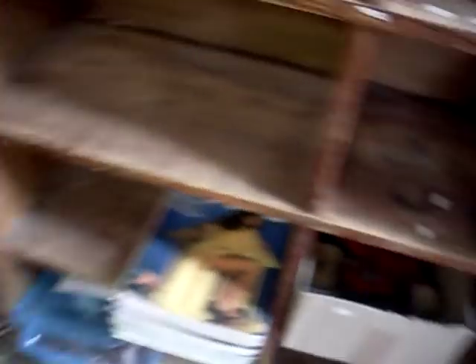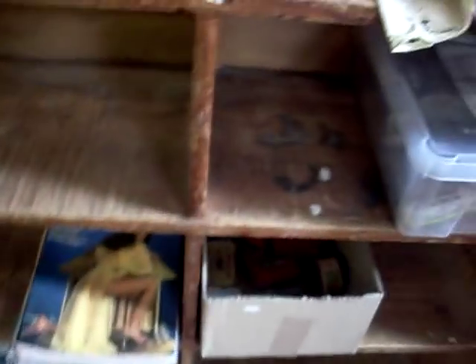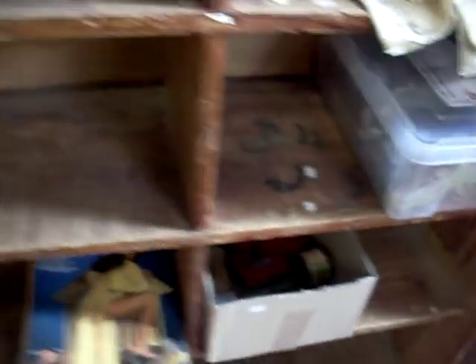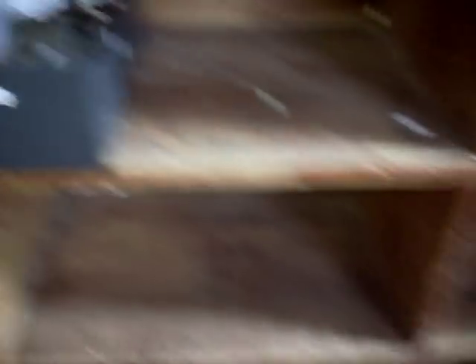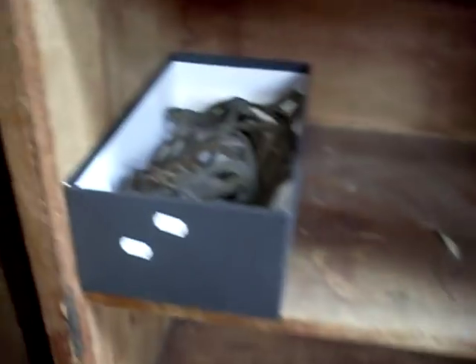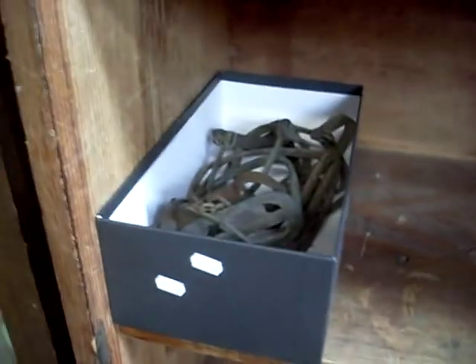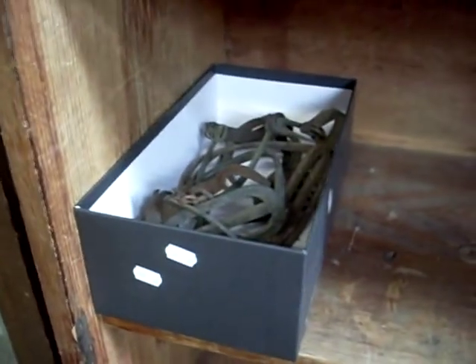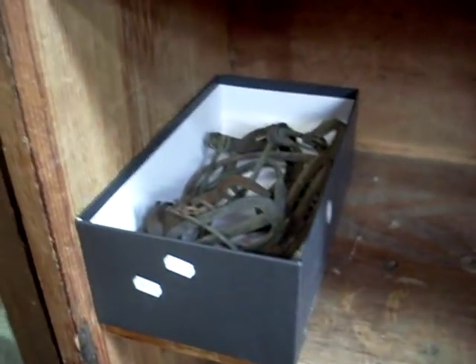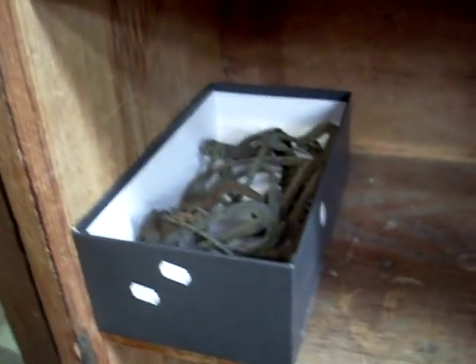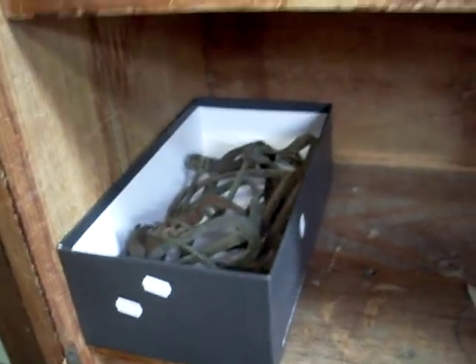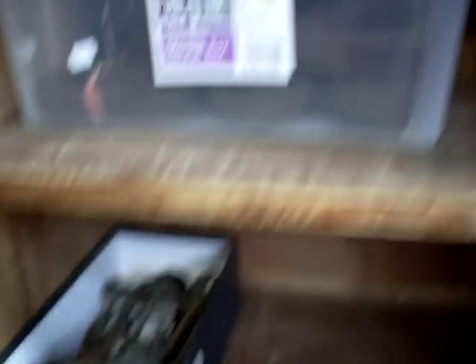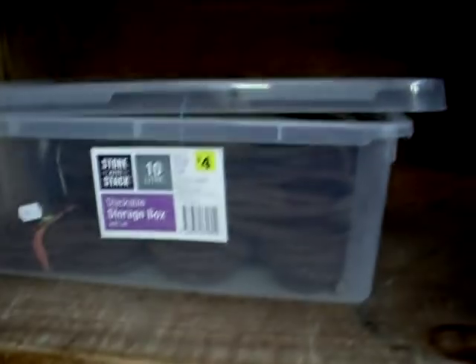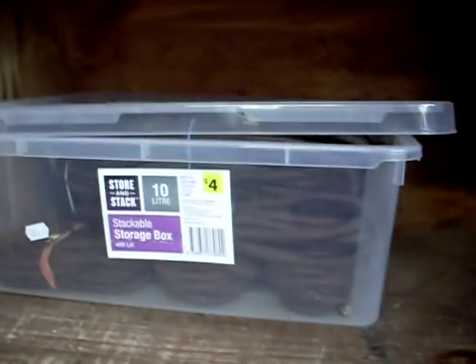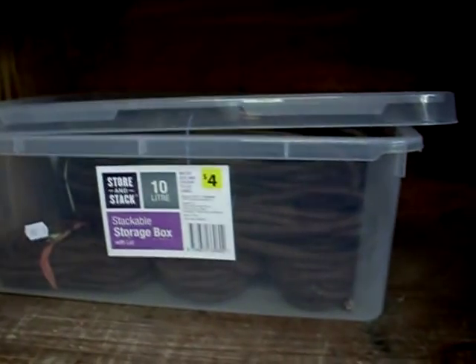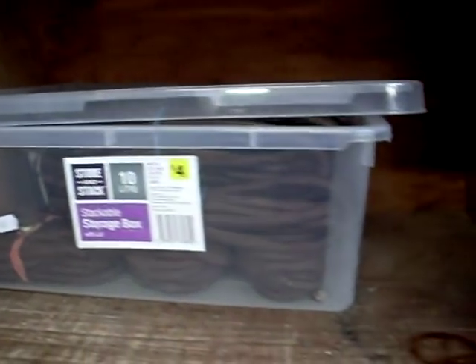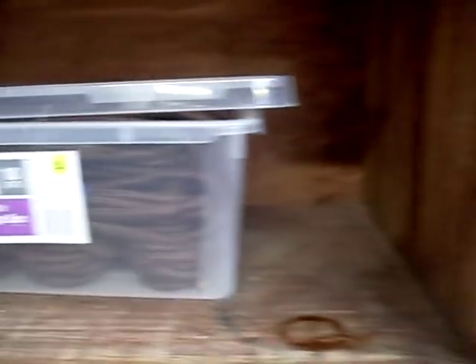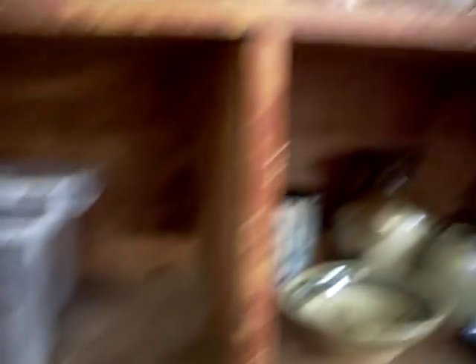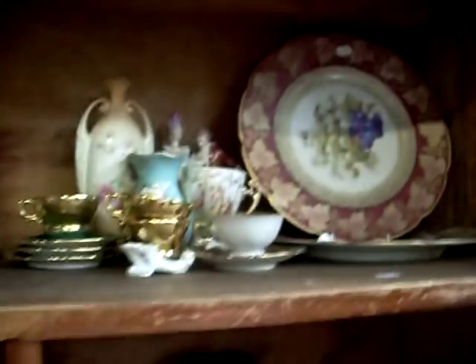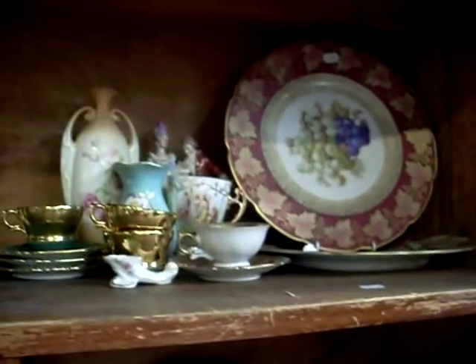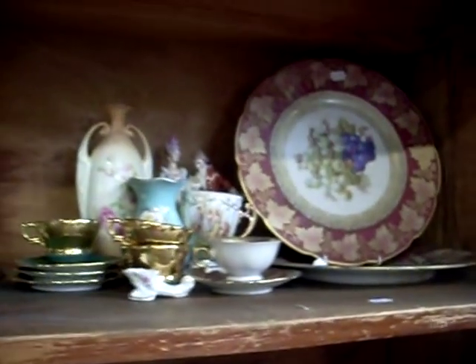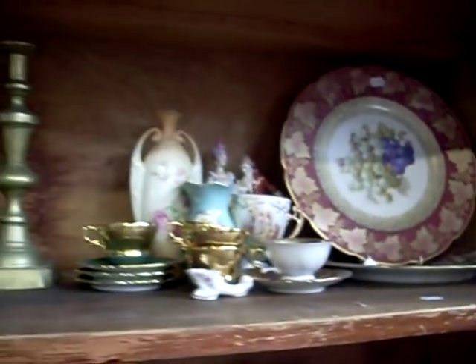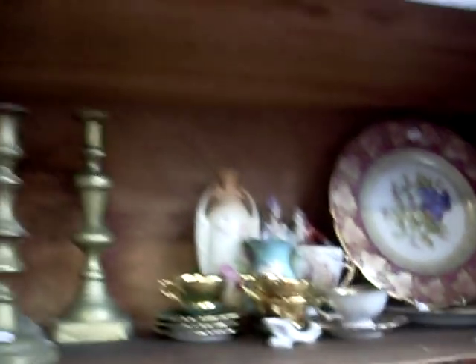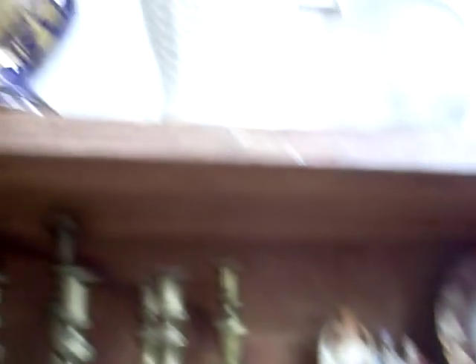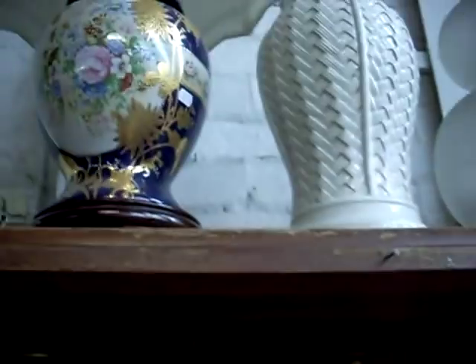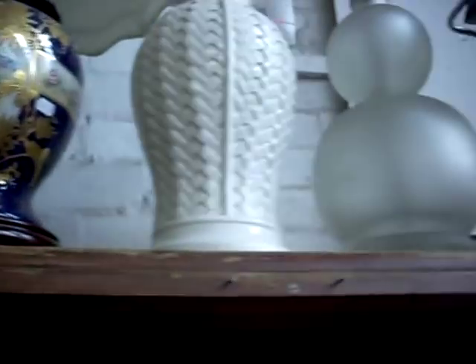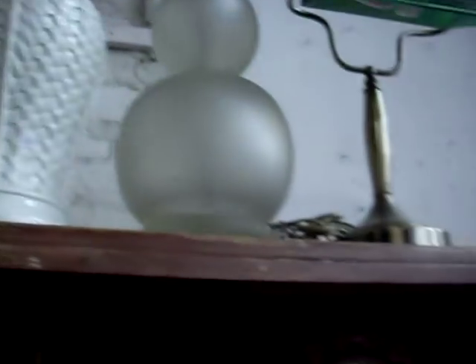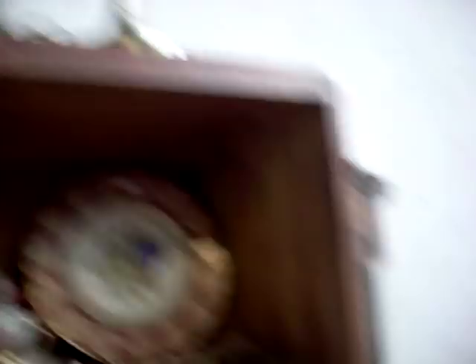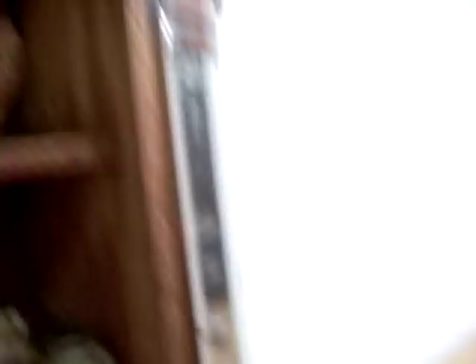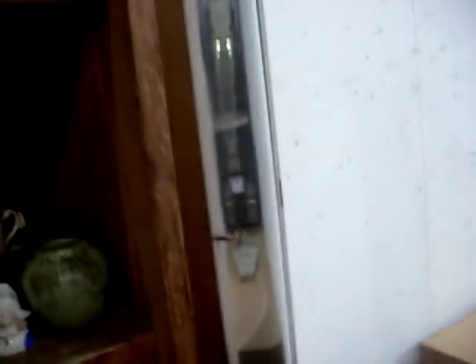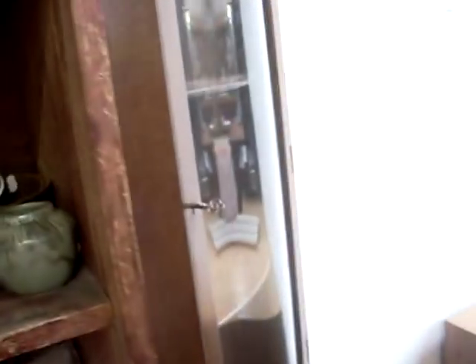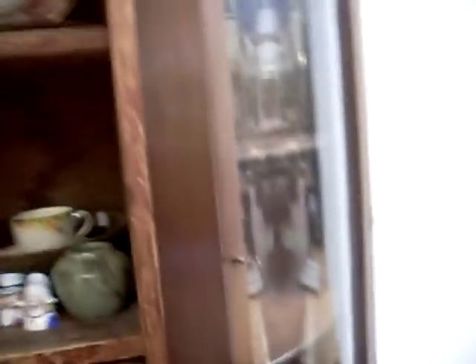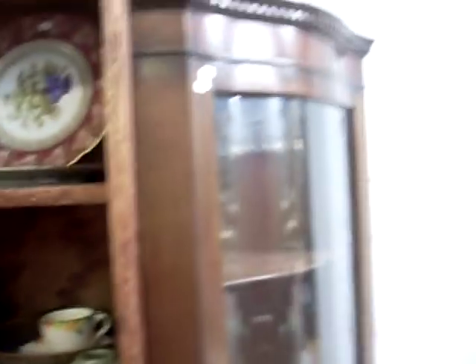Cigarette tins. Stirrups and spurs. Speaker cable. Continental china. Lamps. A little corner cabinet's cute.